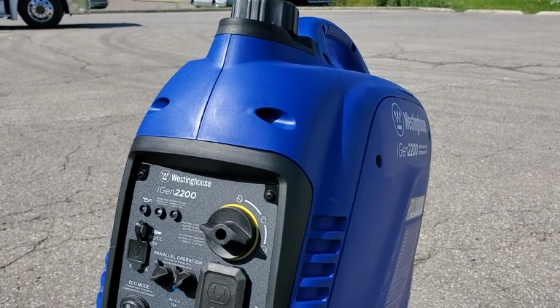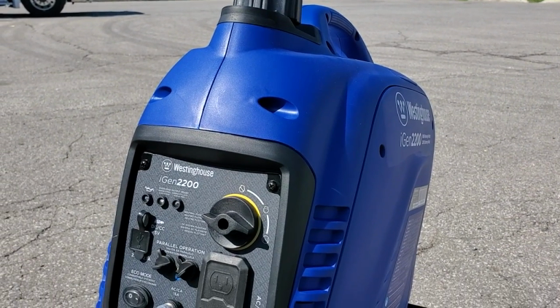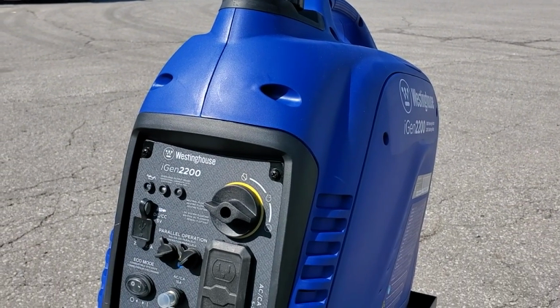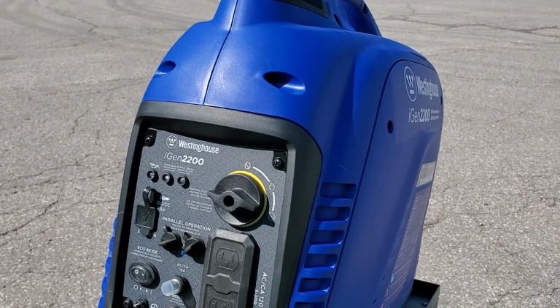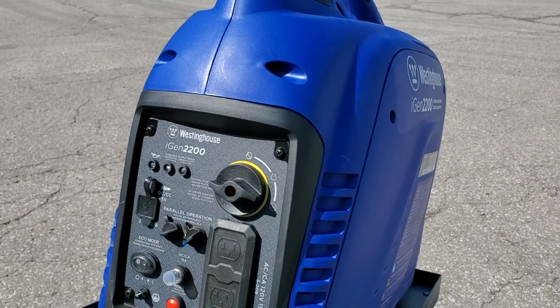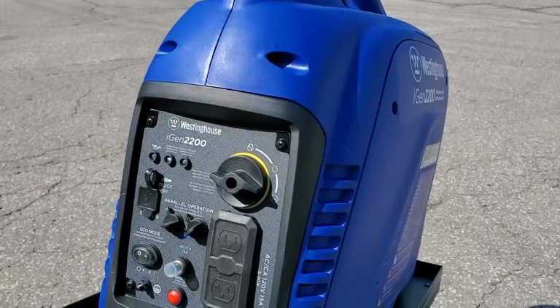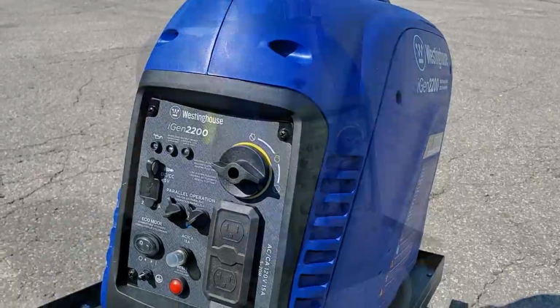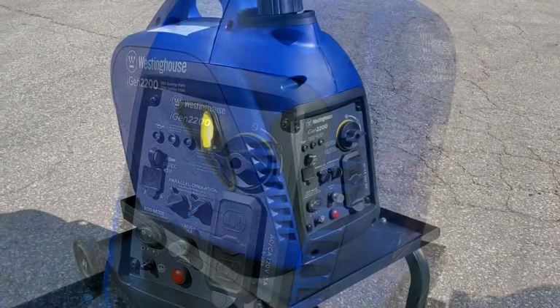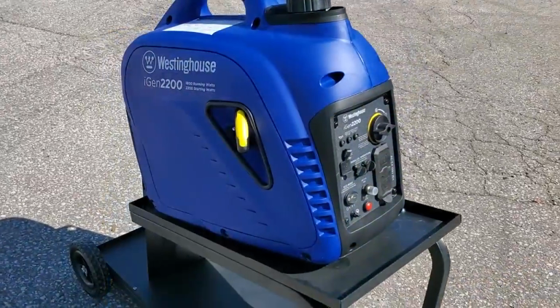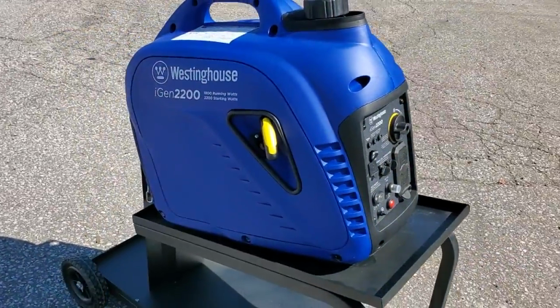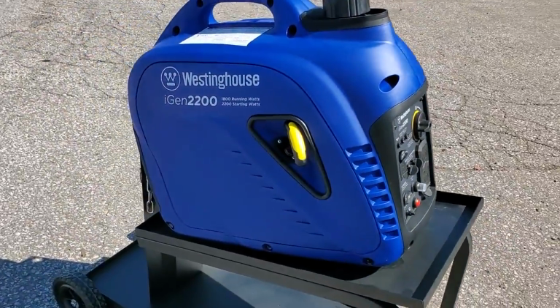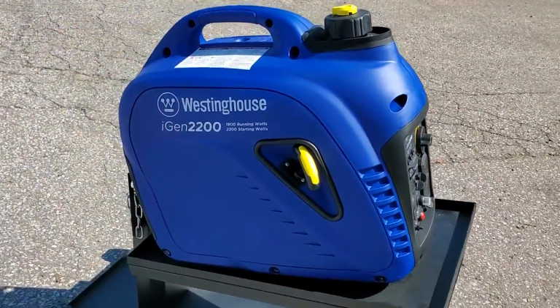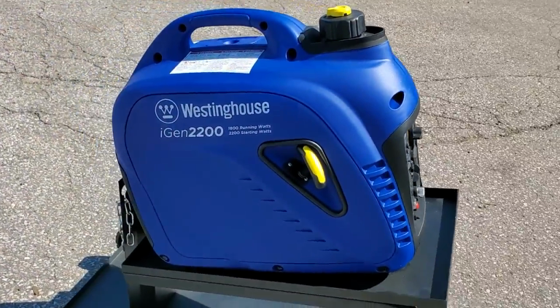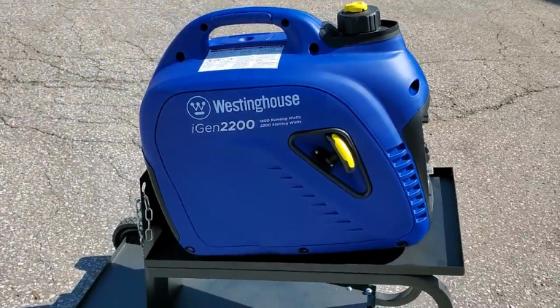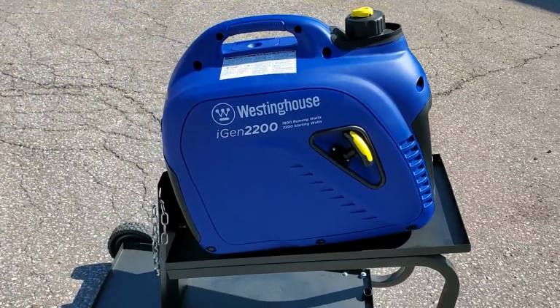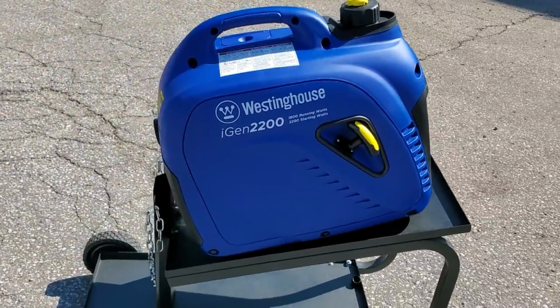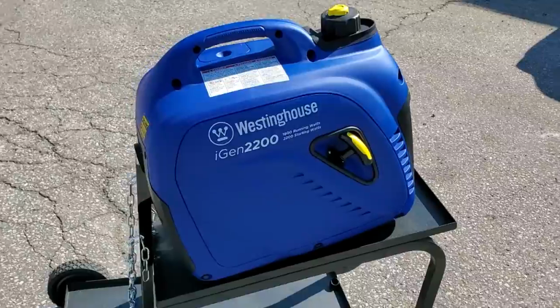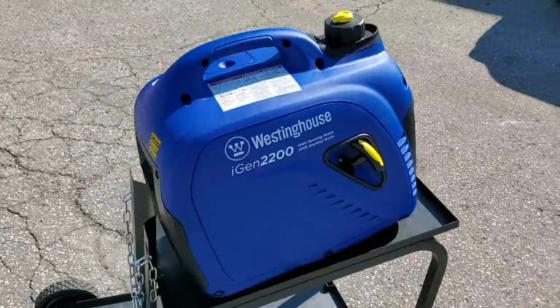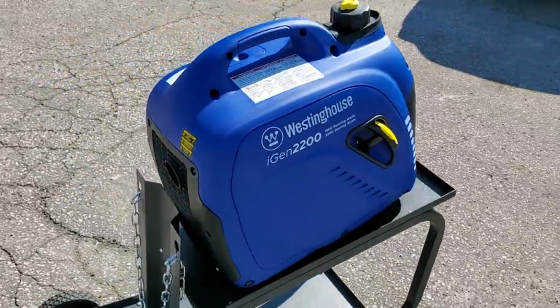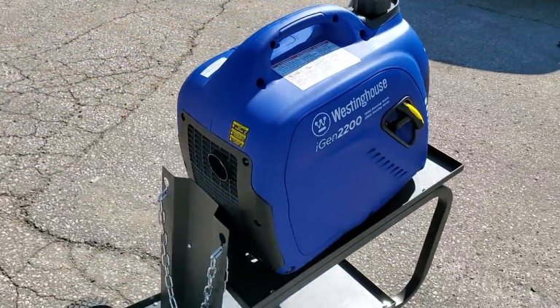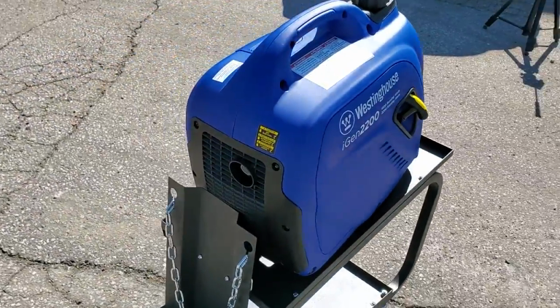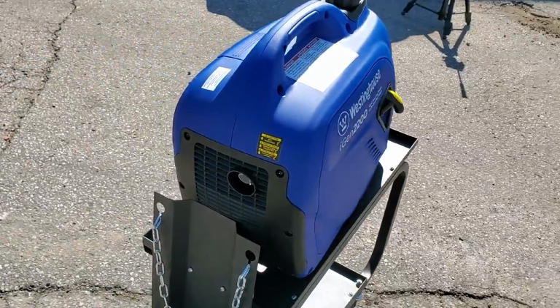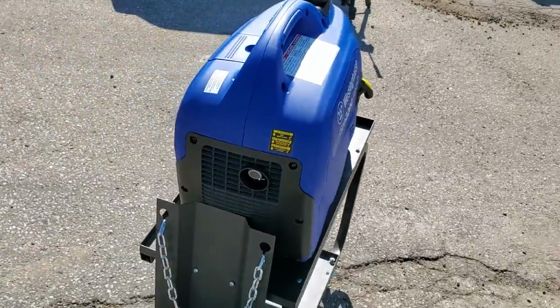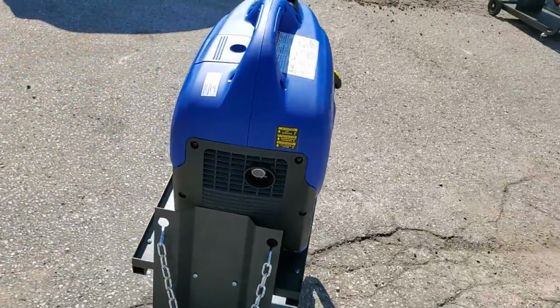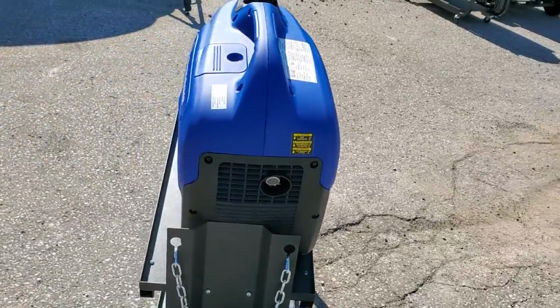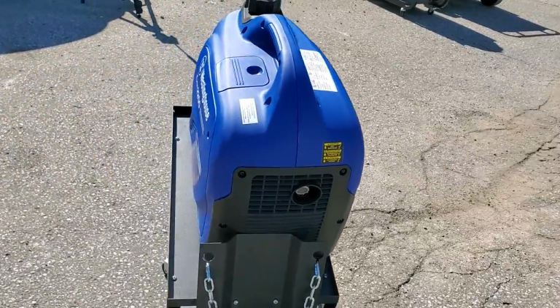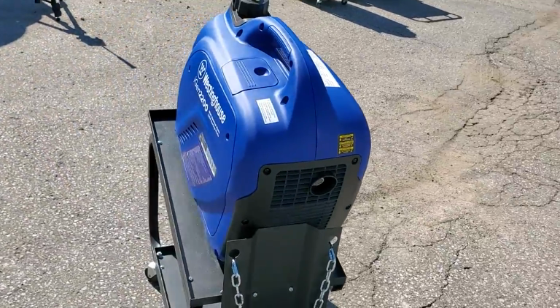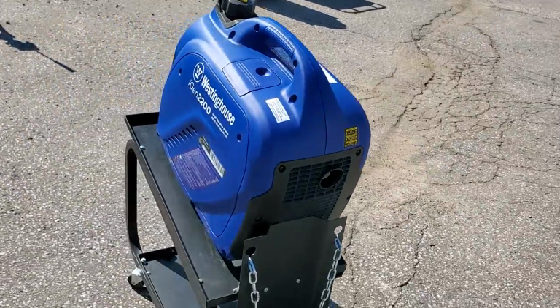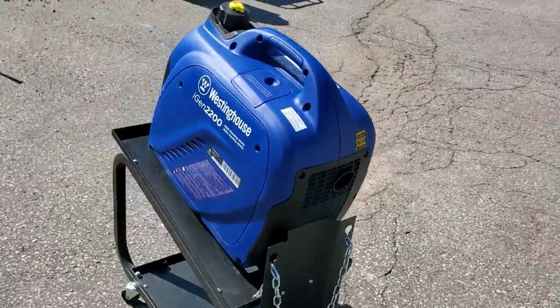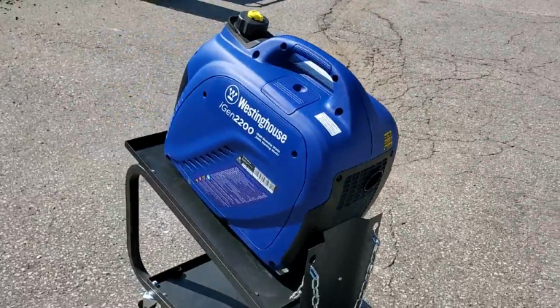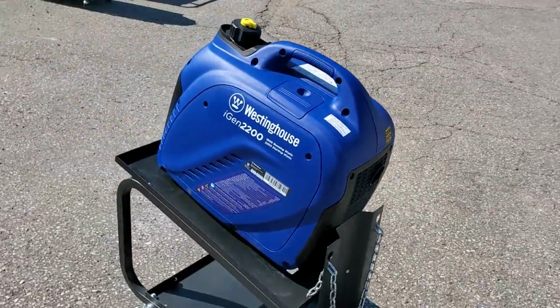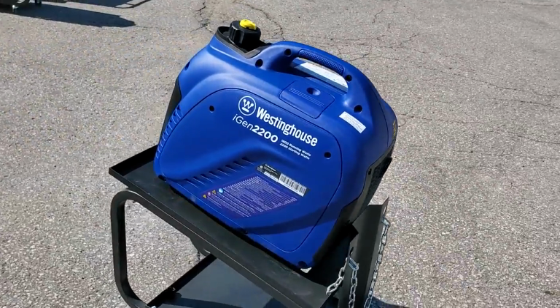All in all, this is a great option if you are in the market for an inverter generator that's really easy to move around and has a lot of versatility. That's pretty much all I've got for you guys in this video — thank you so much for watching.